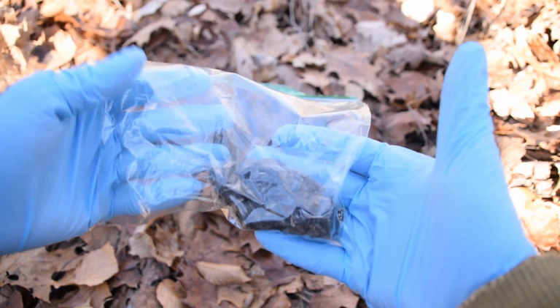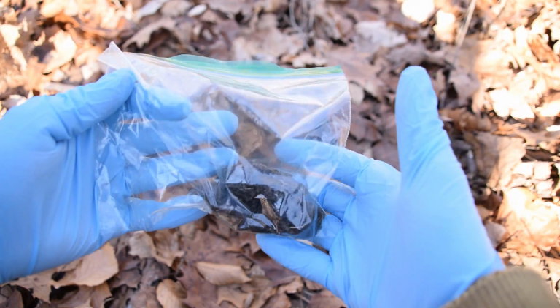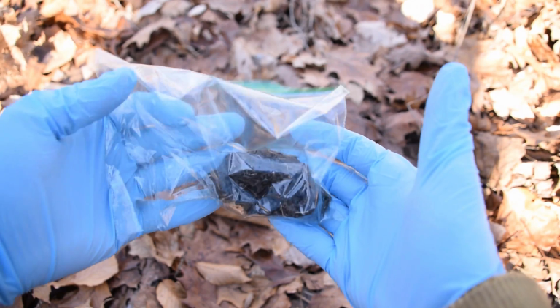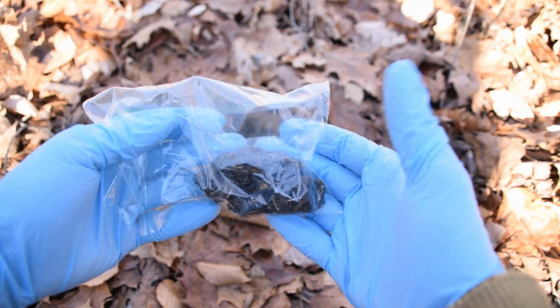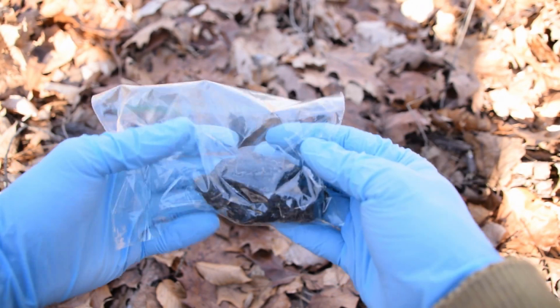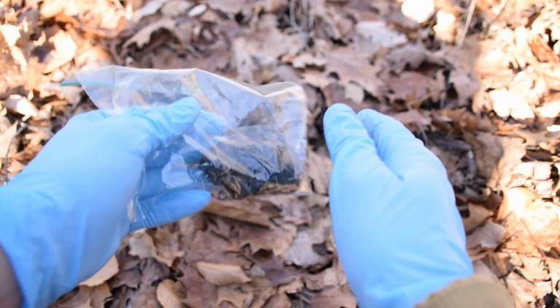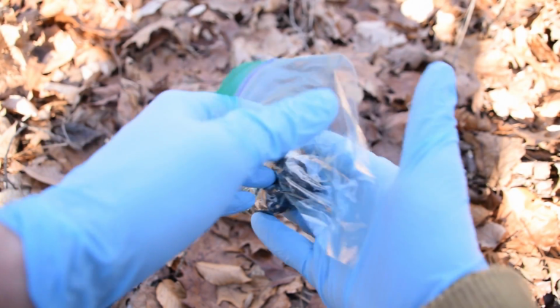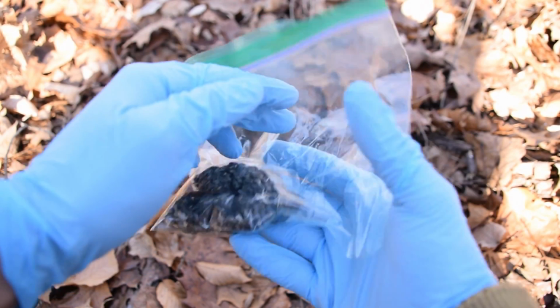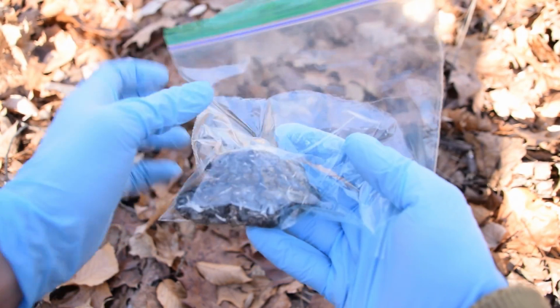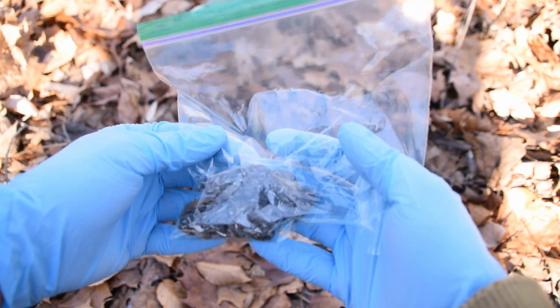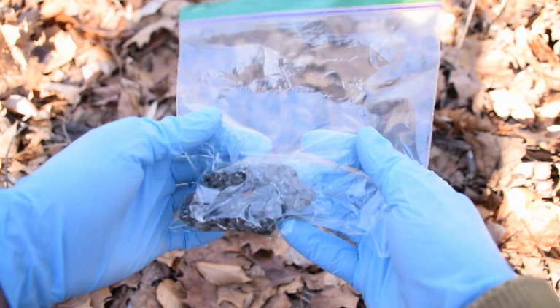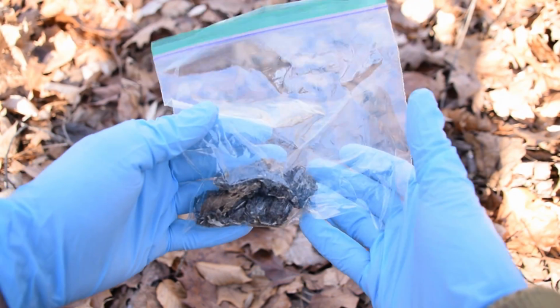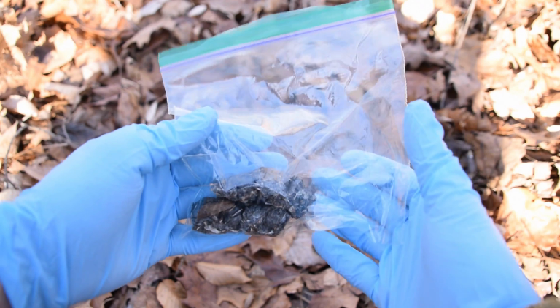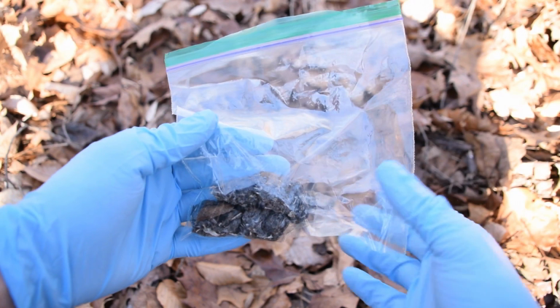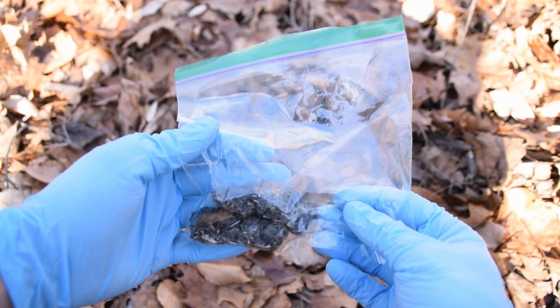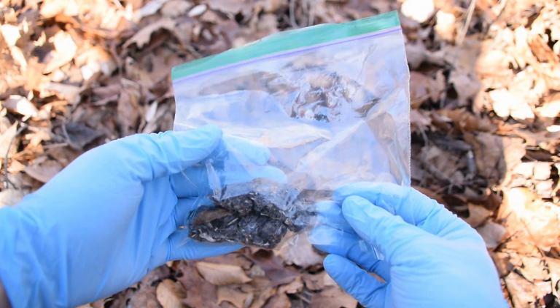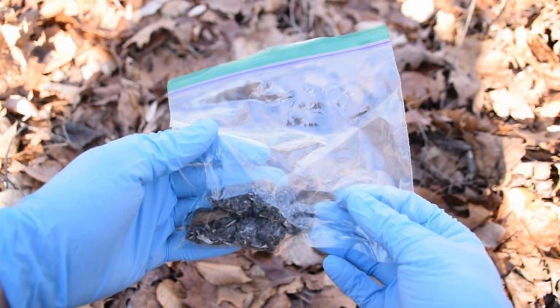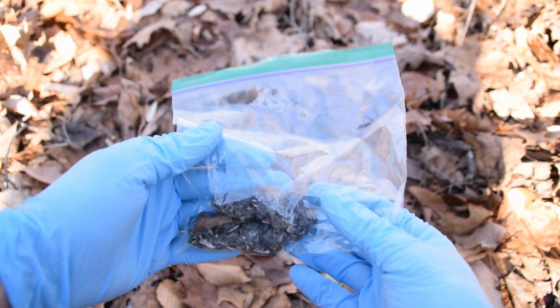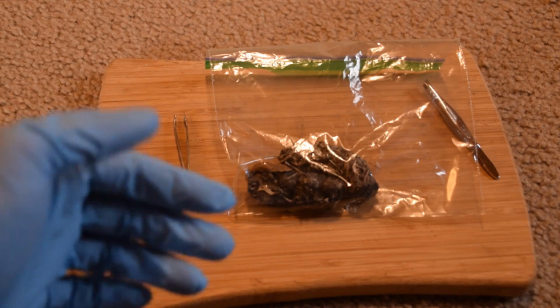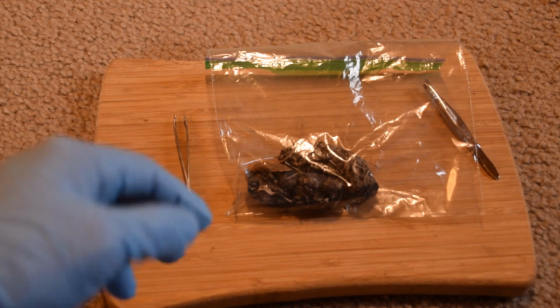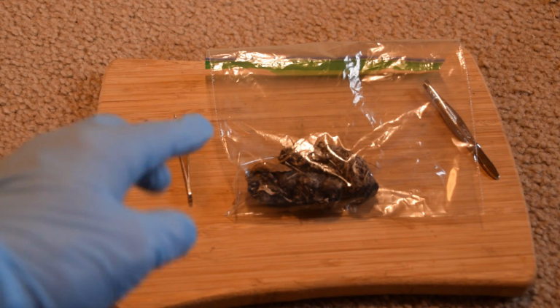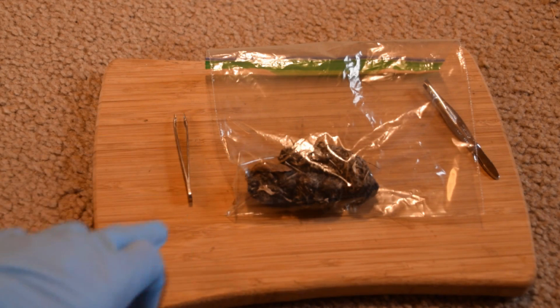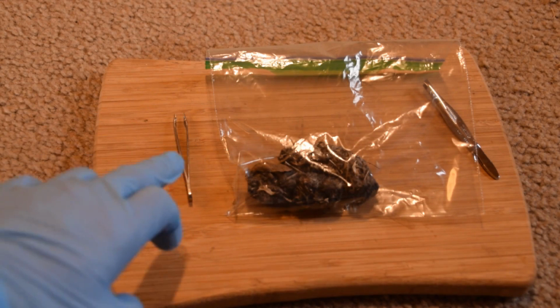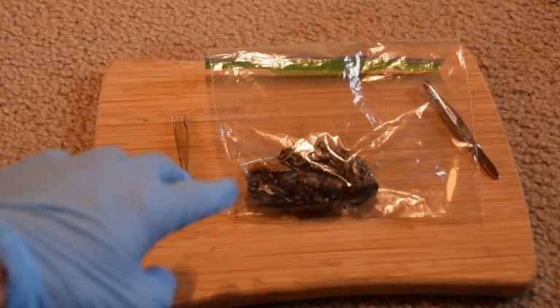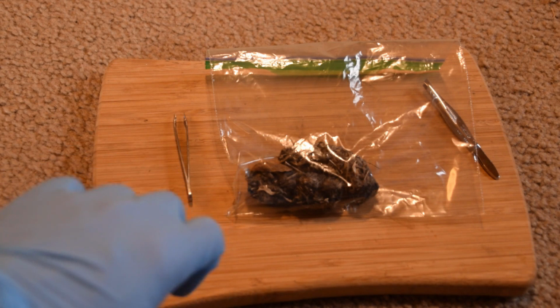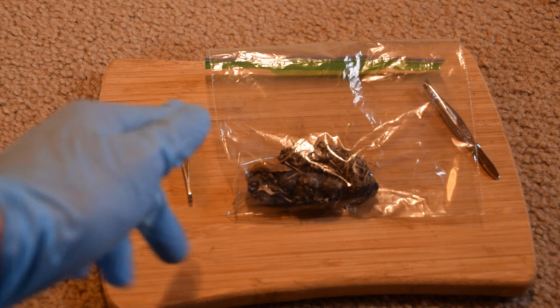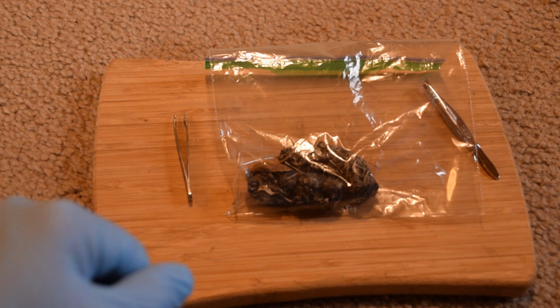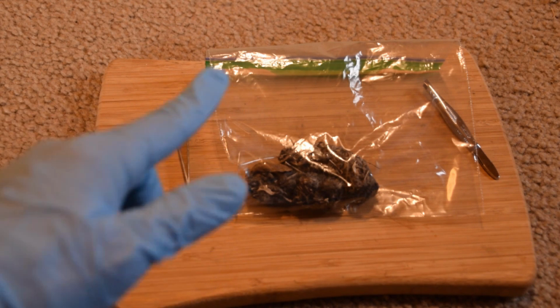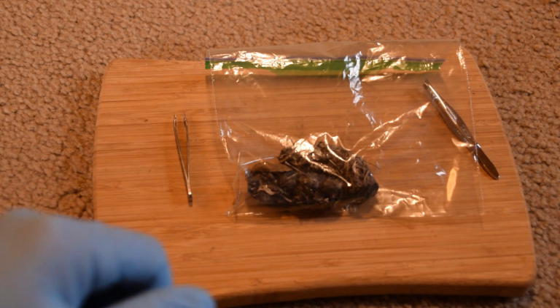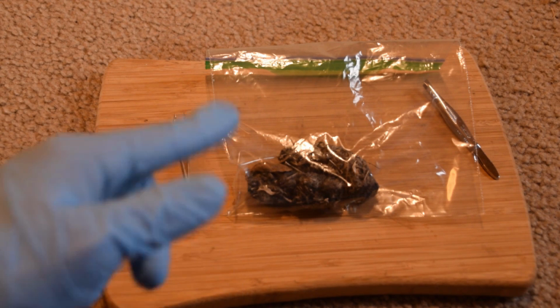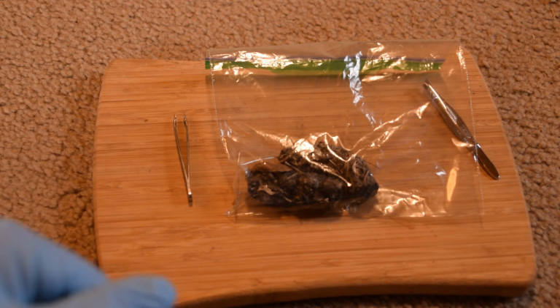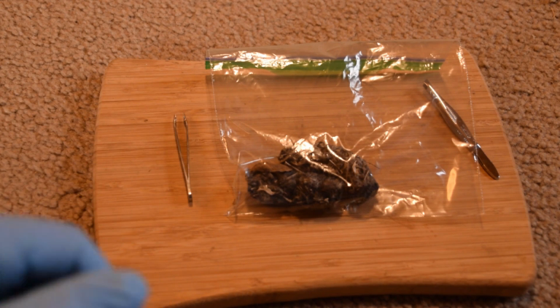Now that we've got it nice and secure in our bag, let's cut this open and take a gander at all these bones. I'm excited for this. So without further ado, this is finding and dissecting an owl pellet that we found out in the woods. Let's get right into it.